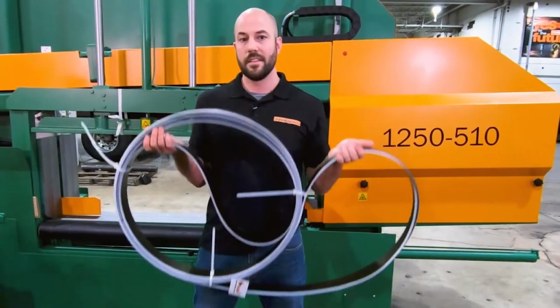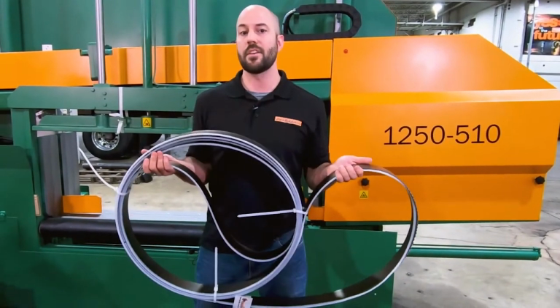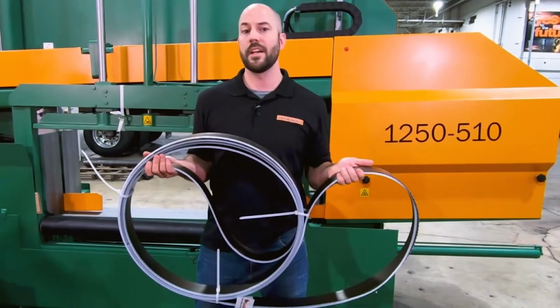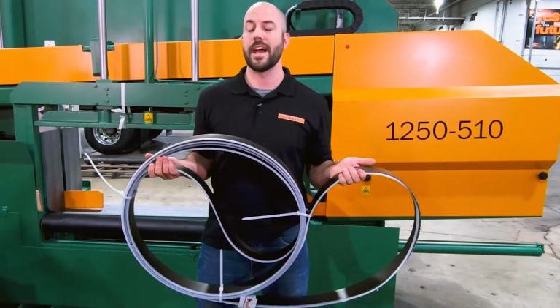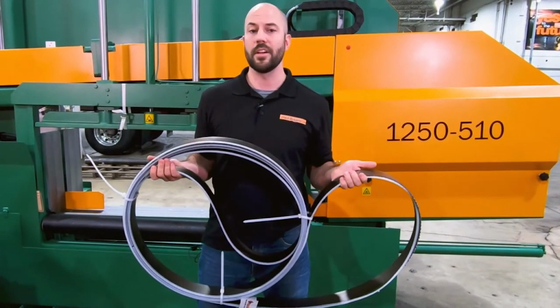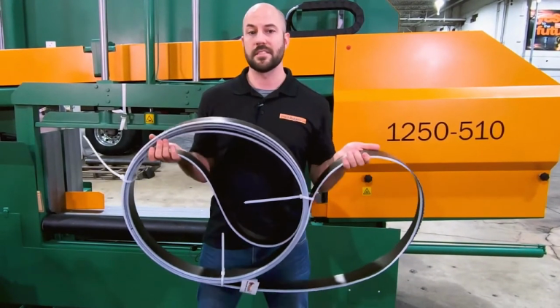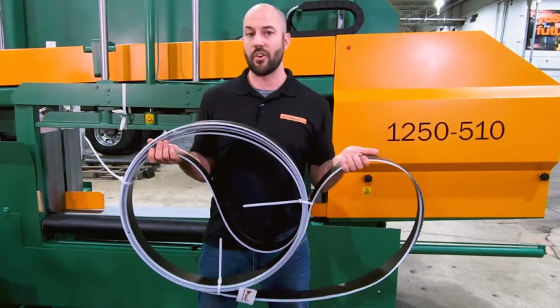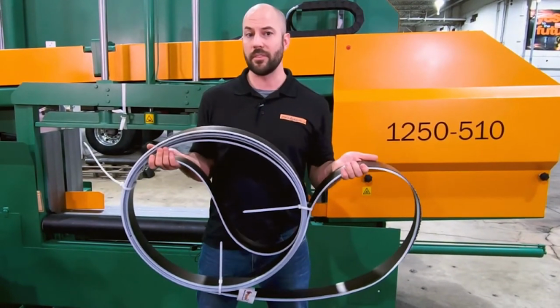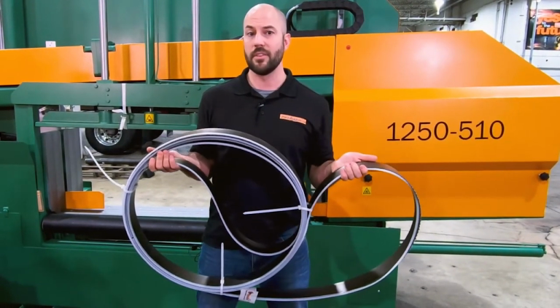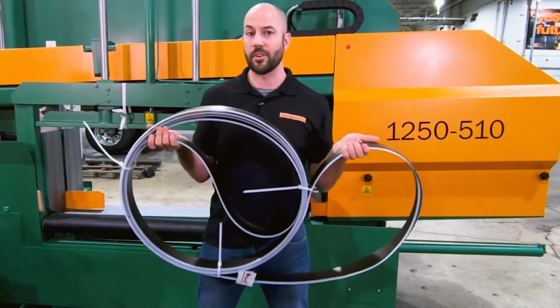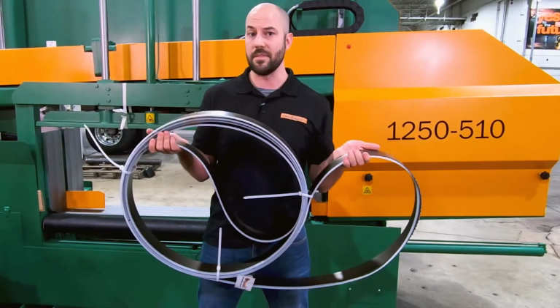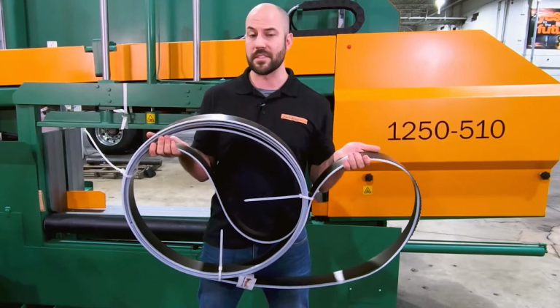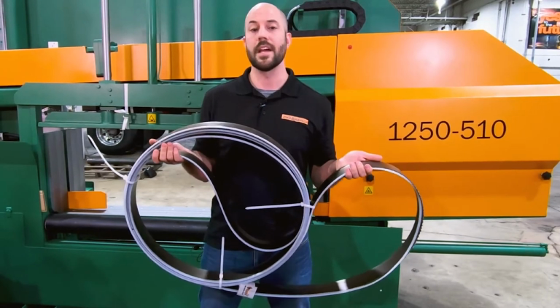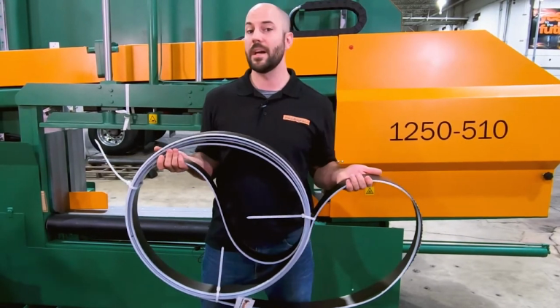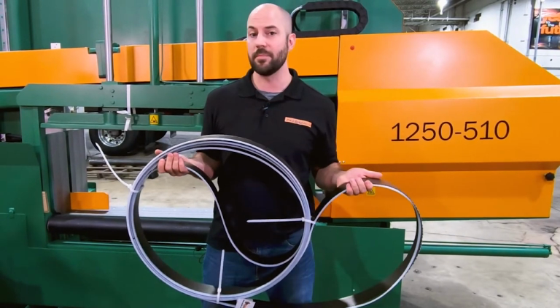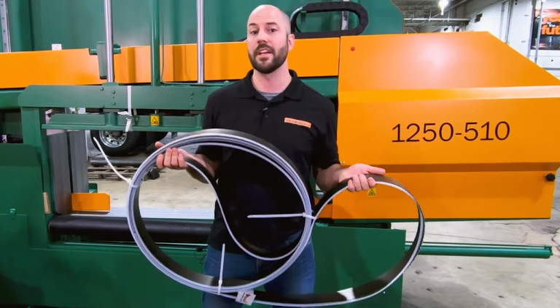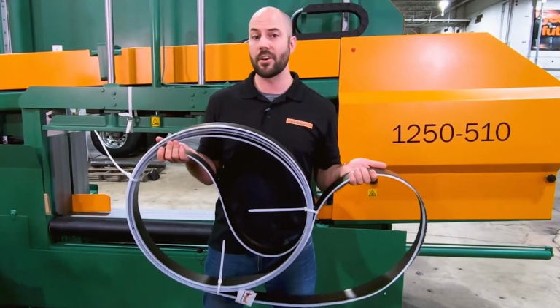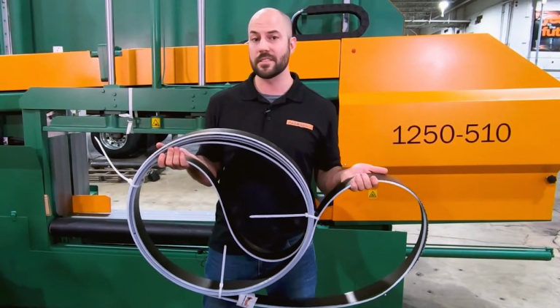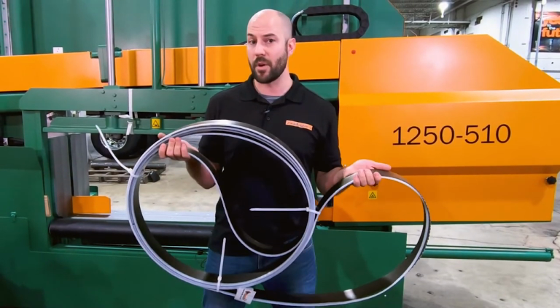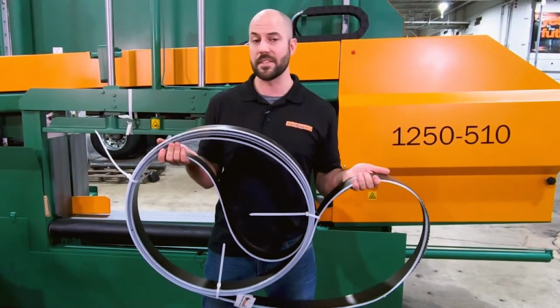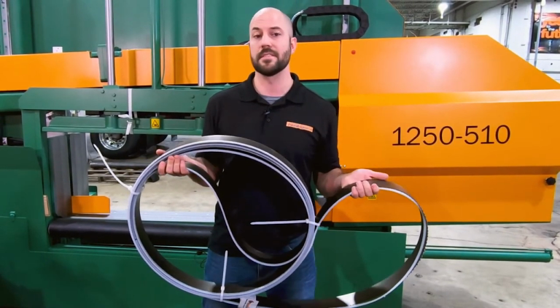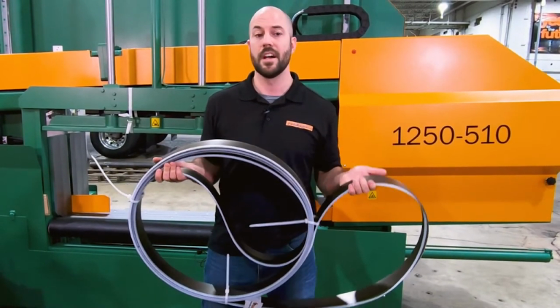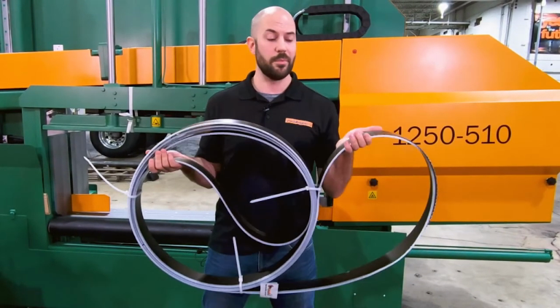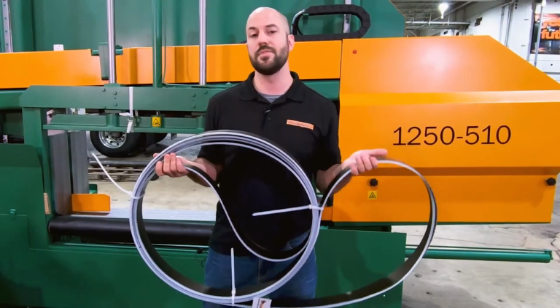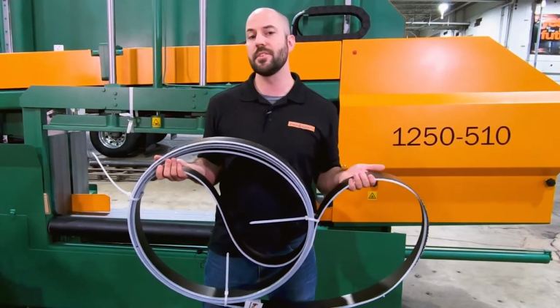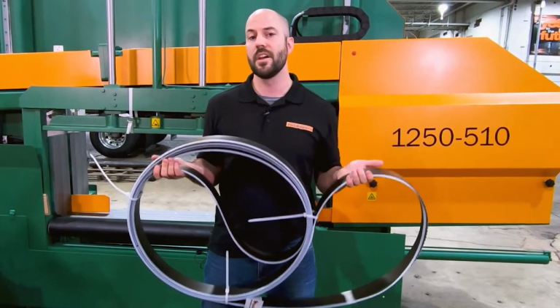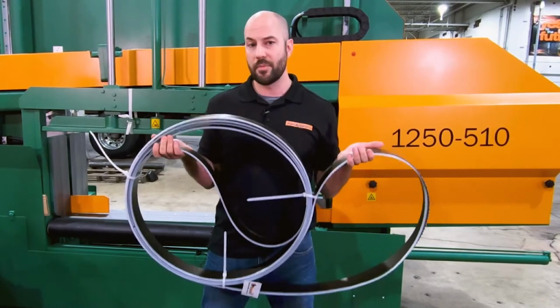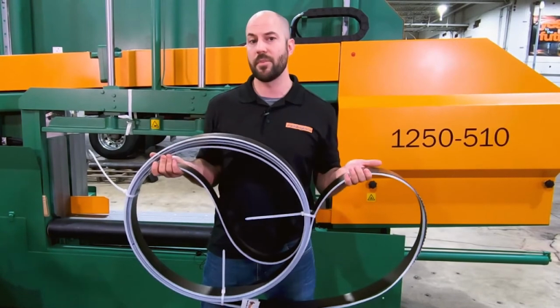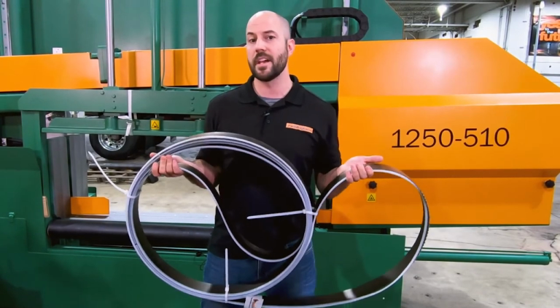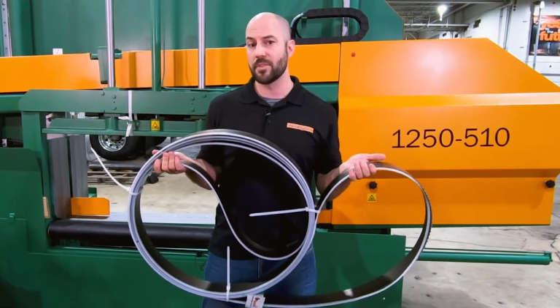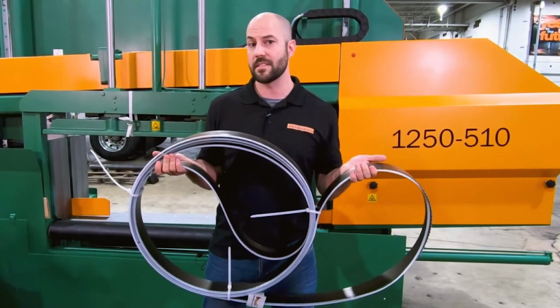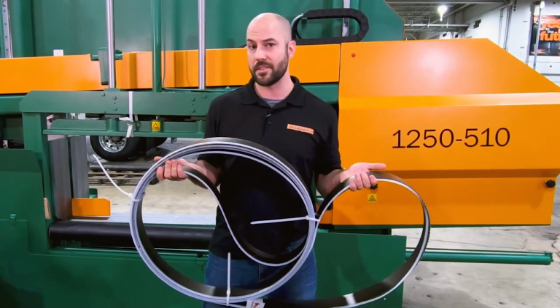This saw blade is an alloy consisting of cobalt for its heat resistance and molybdenum giving it its hardness and wear resistance. Available in two-thirds, three-fourths, and four-sixths pitch.